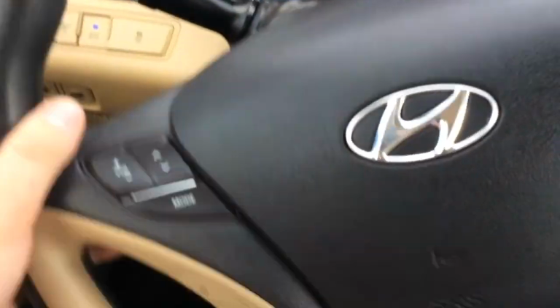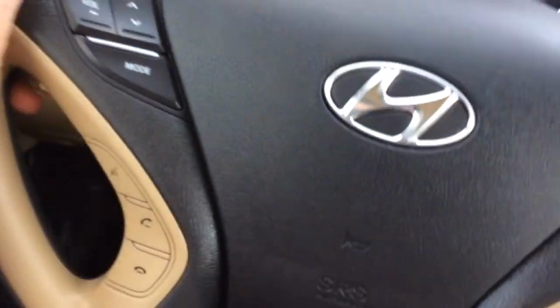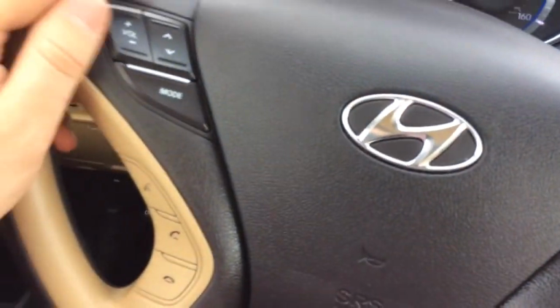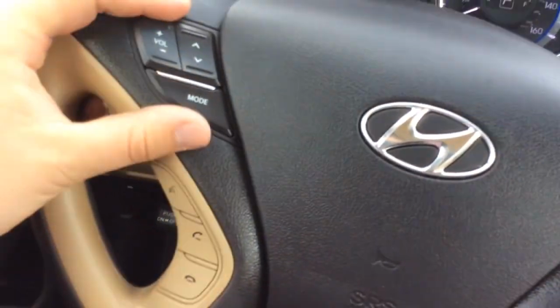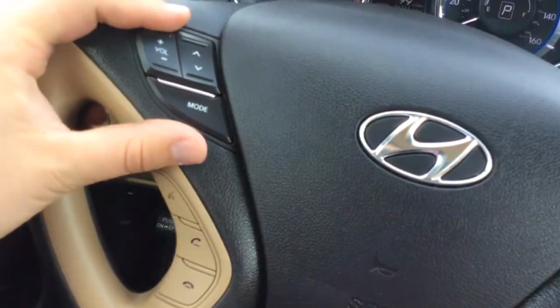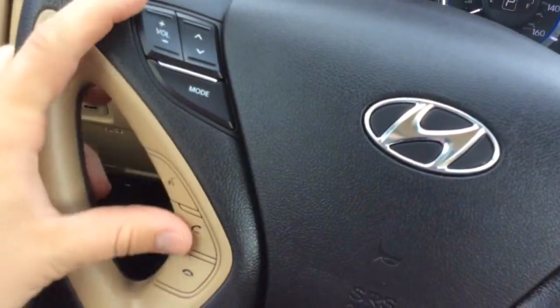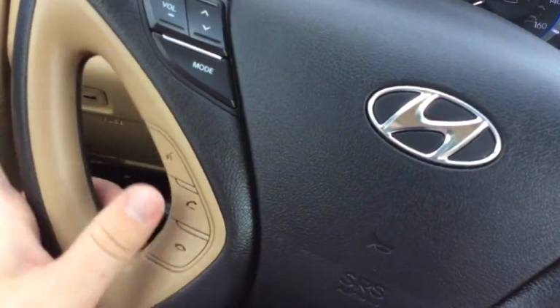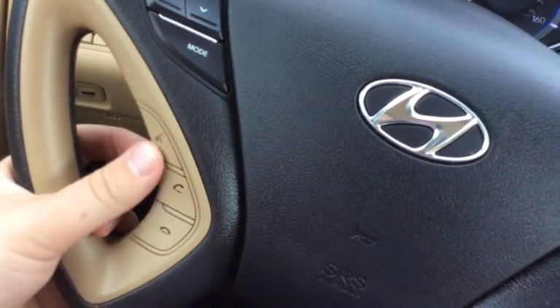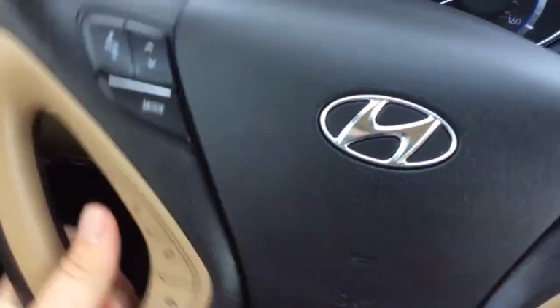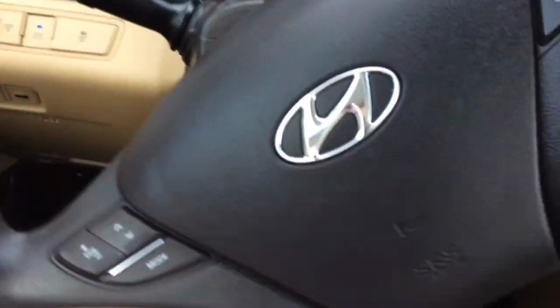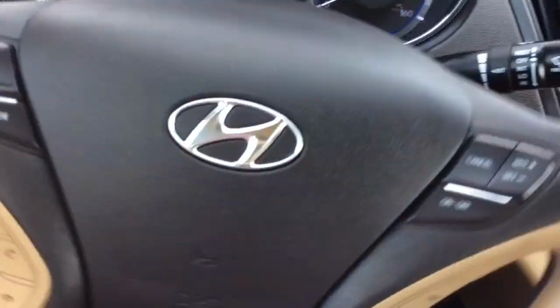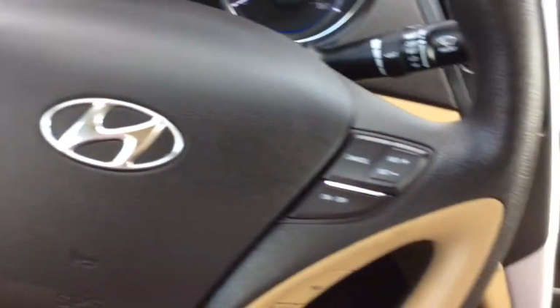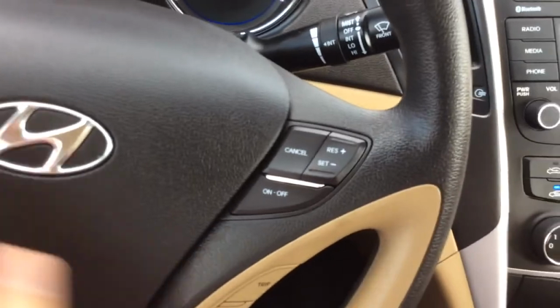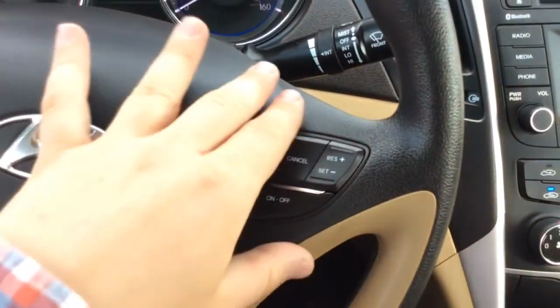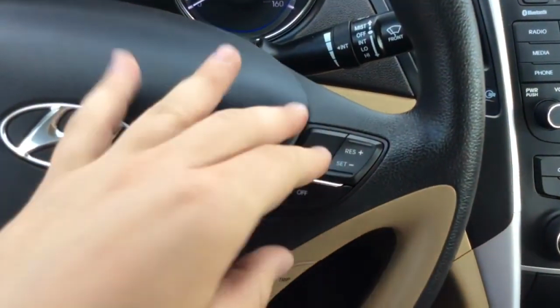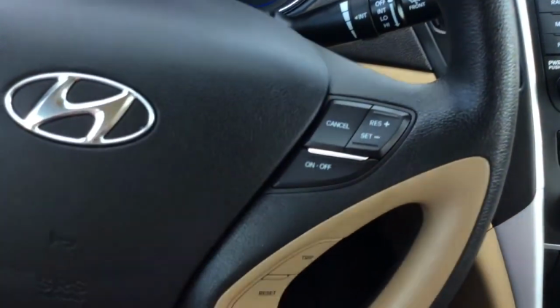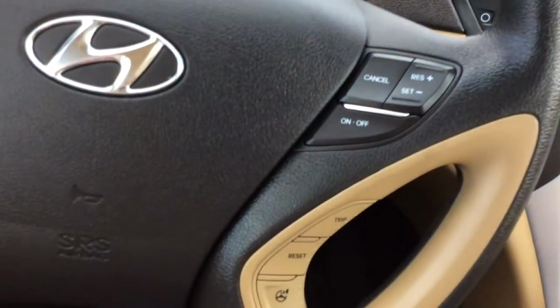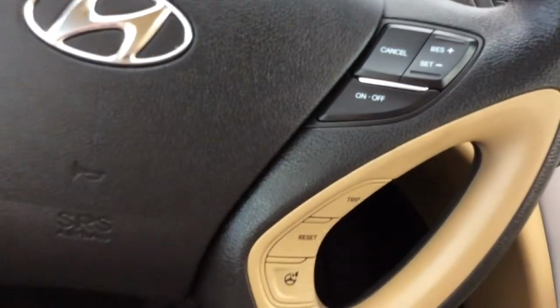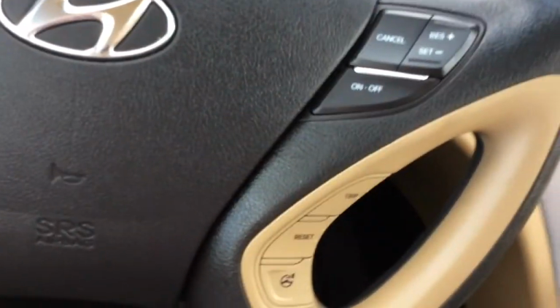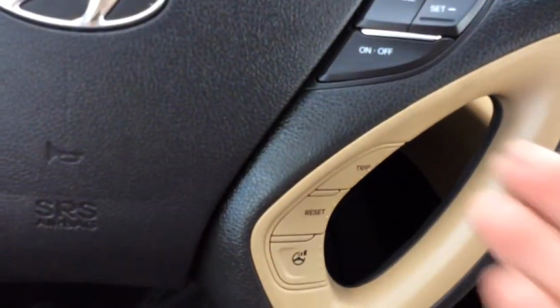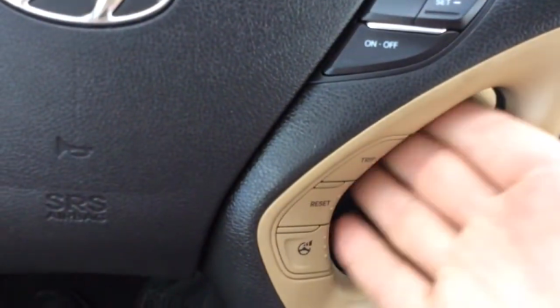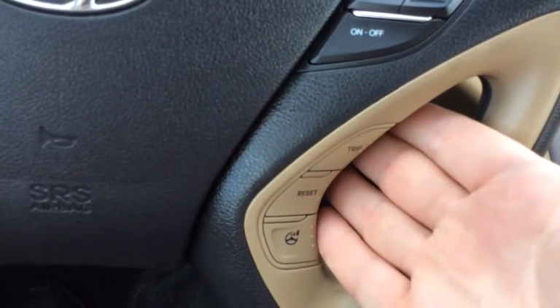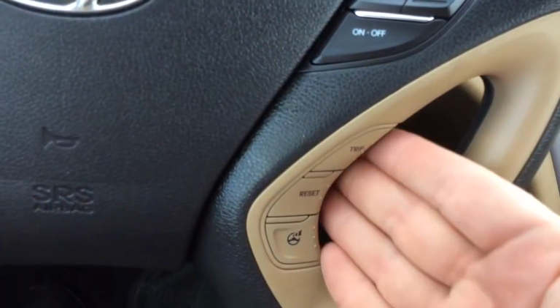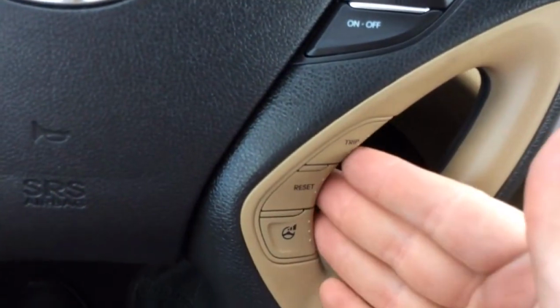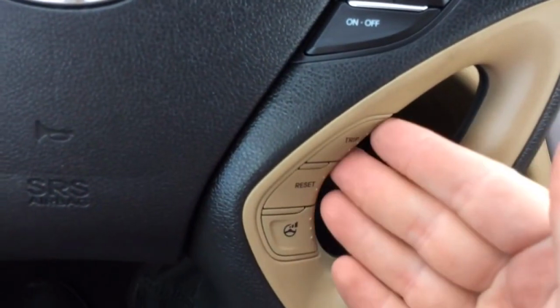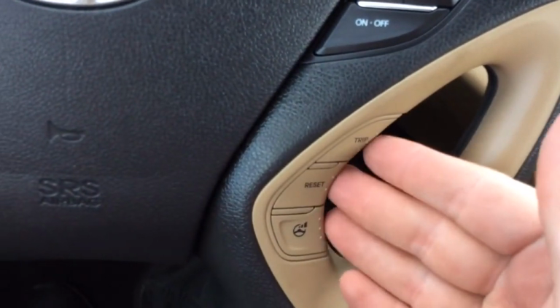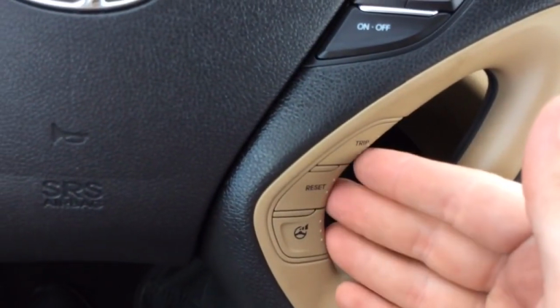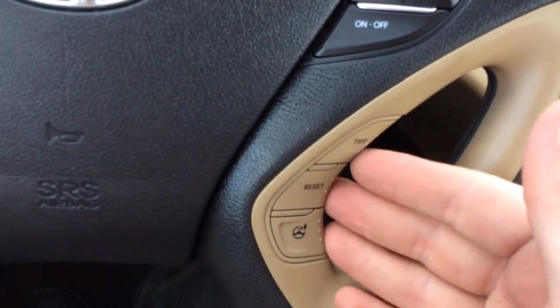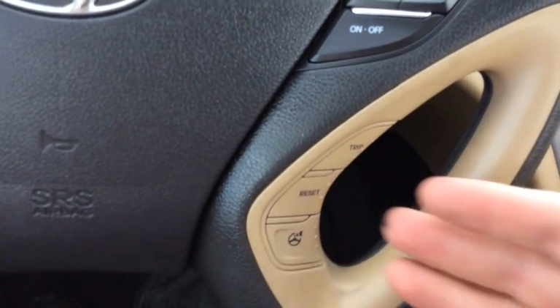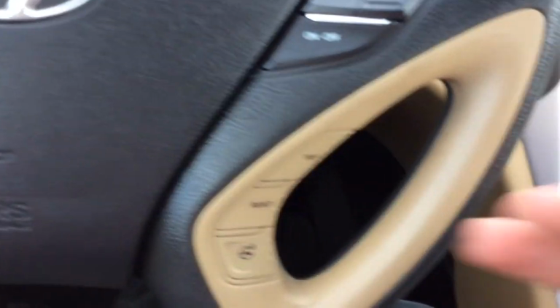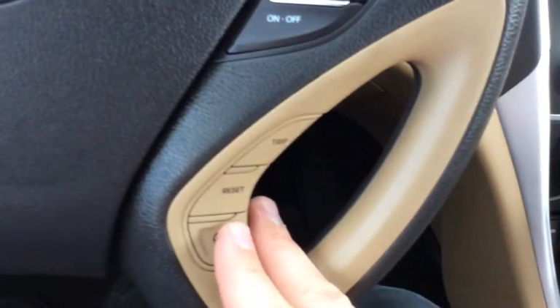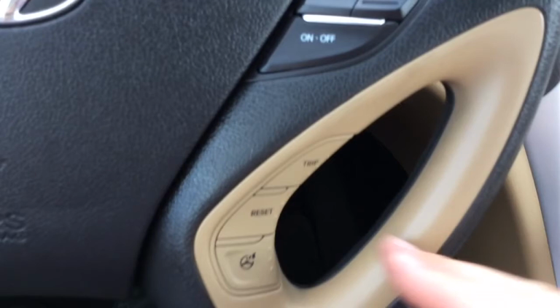It has your controls for your radio and your Bluetooth down here. Cruise control settings up here and controls for your info center, including different trip resets and voice command.